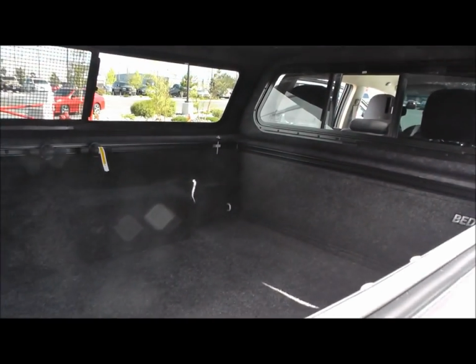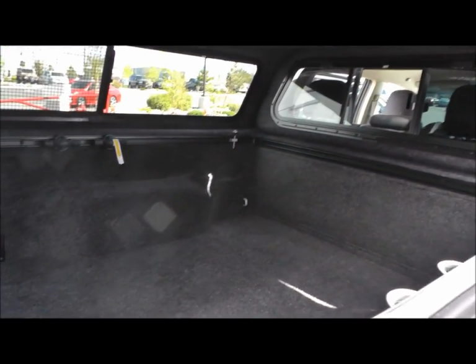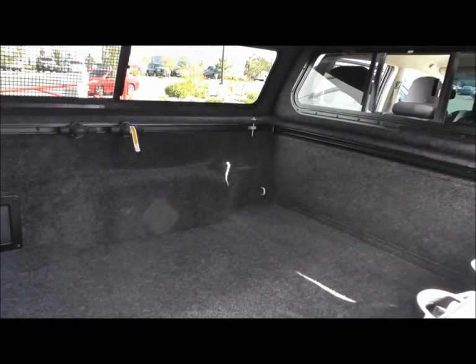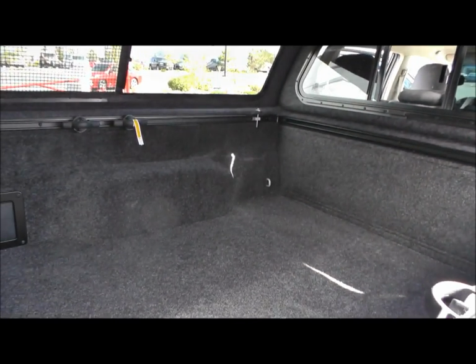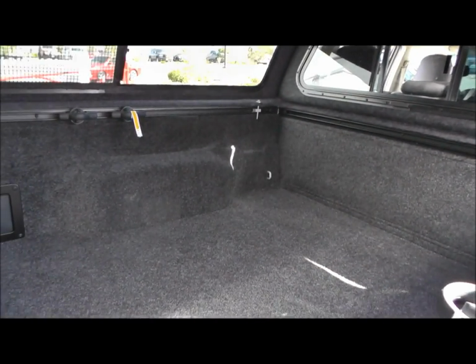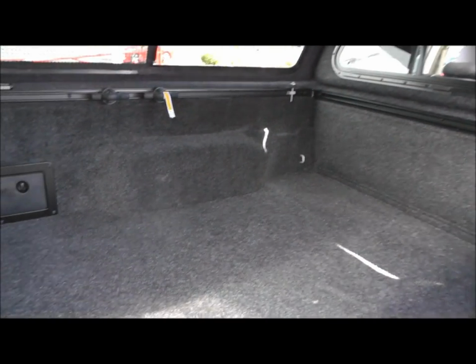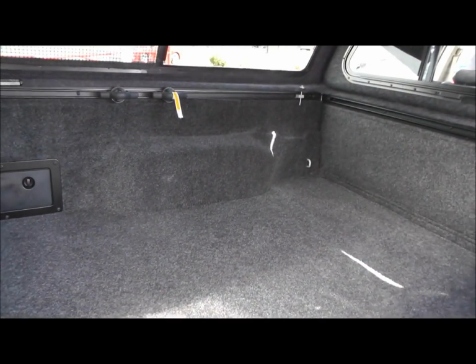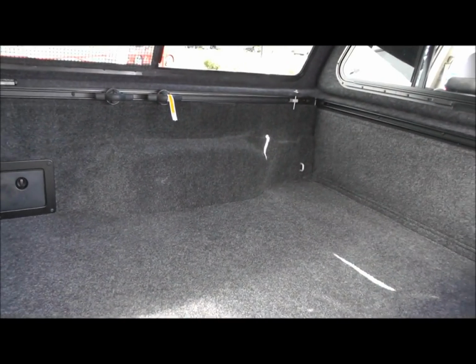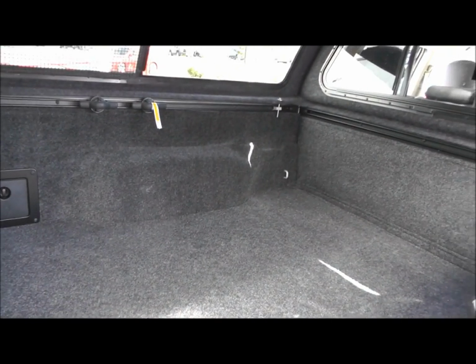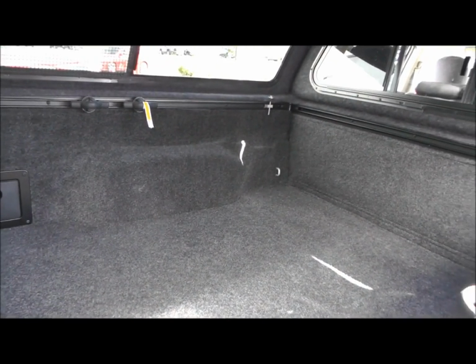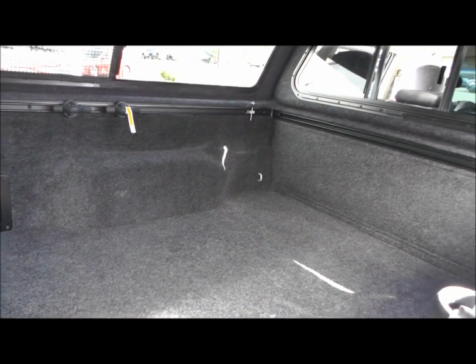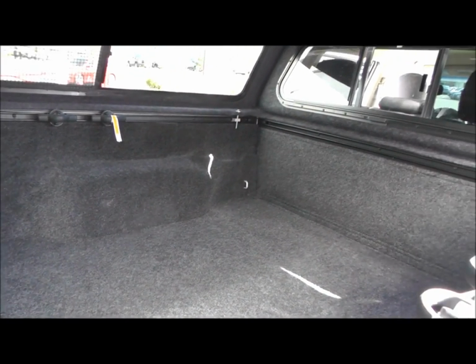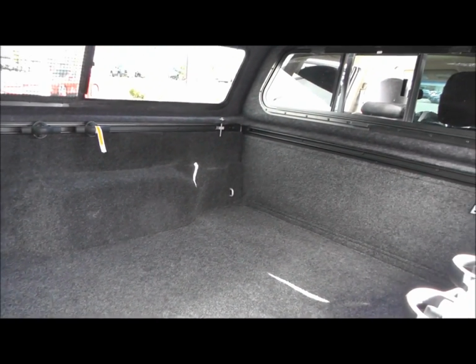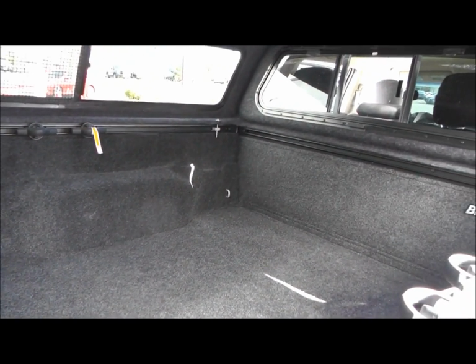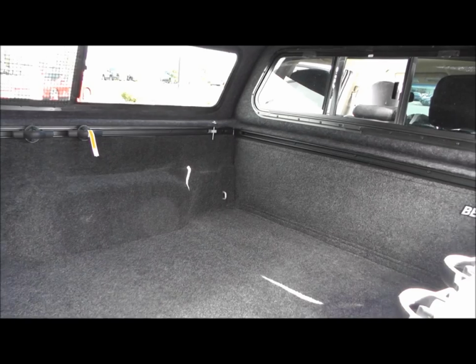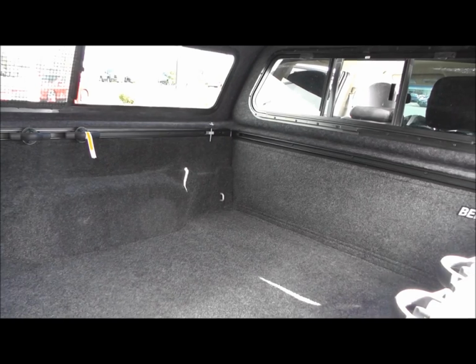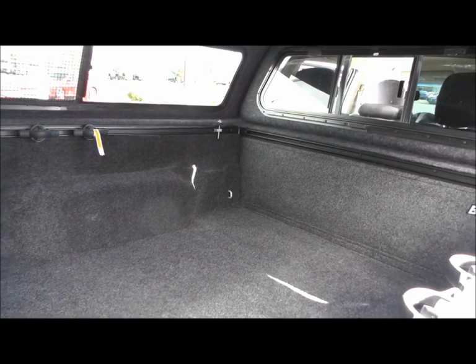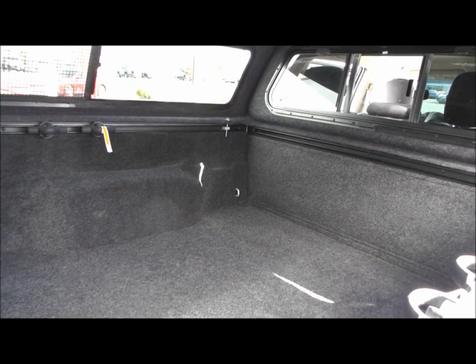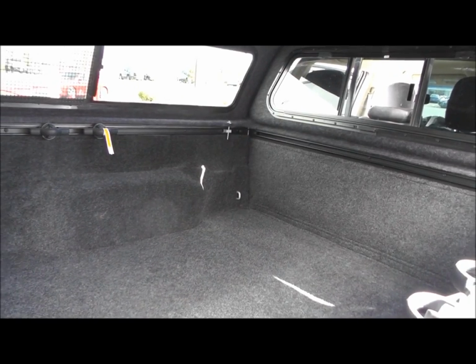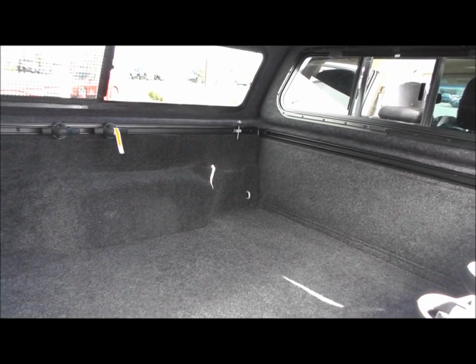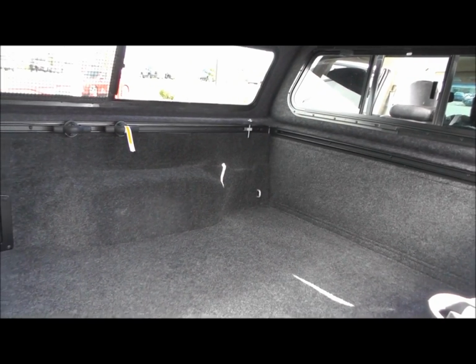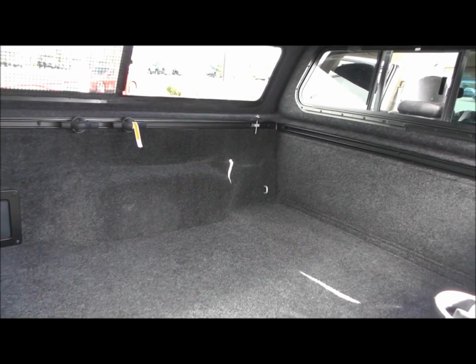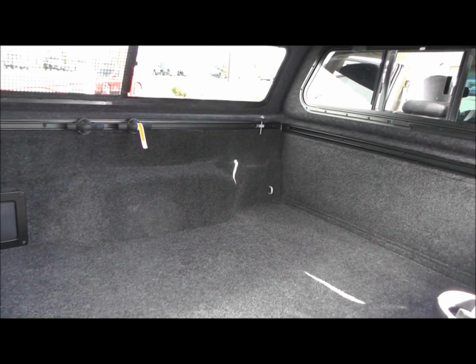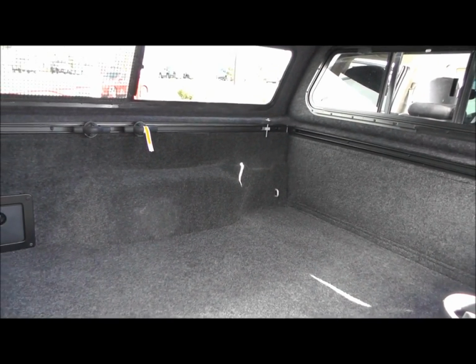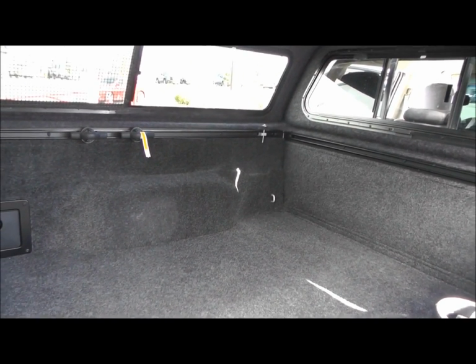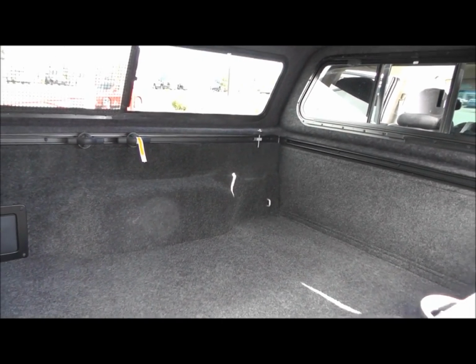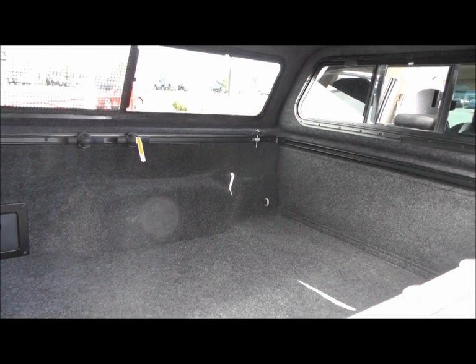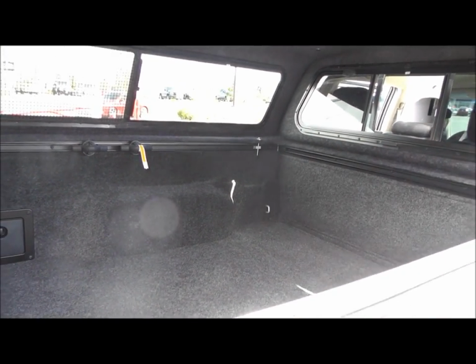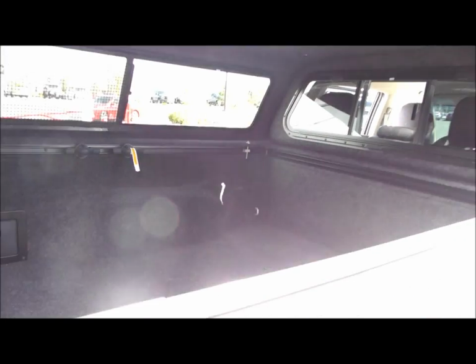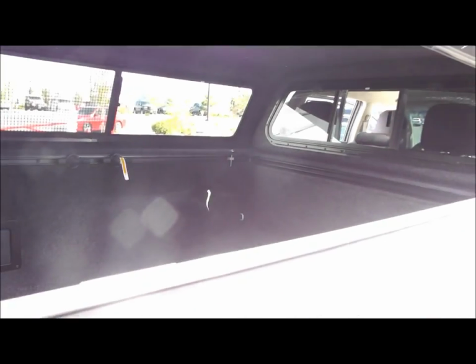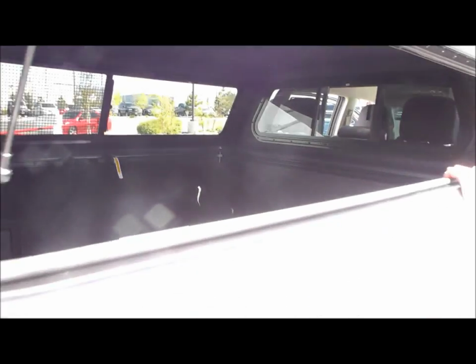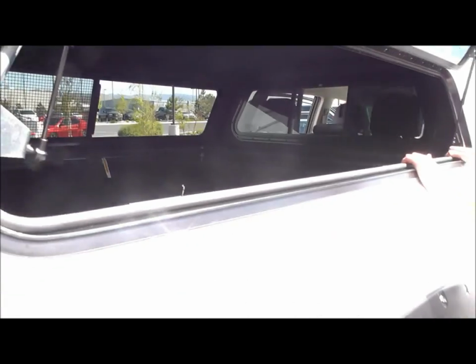On the inside of the truck we also have a custom bed rug so it makes camping perfect and matches the interior shell. Makes it nice and comfy in the back when you're spending the night out in the Baja.